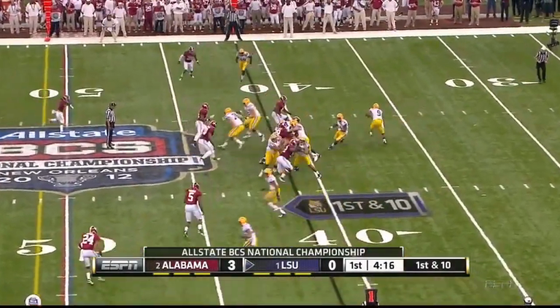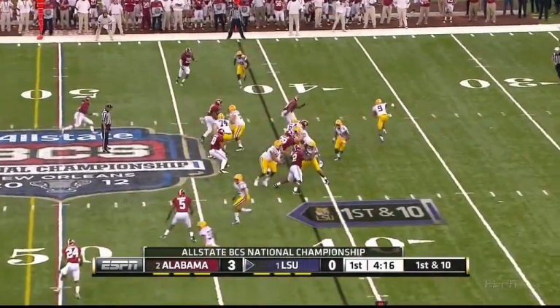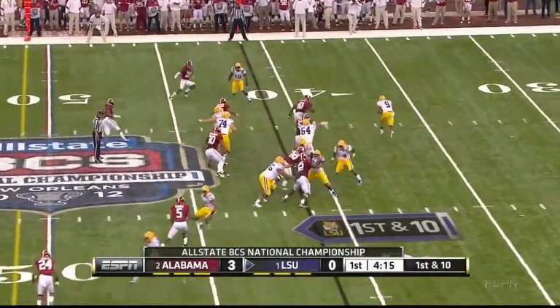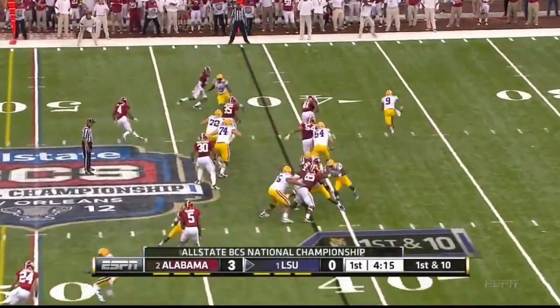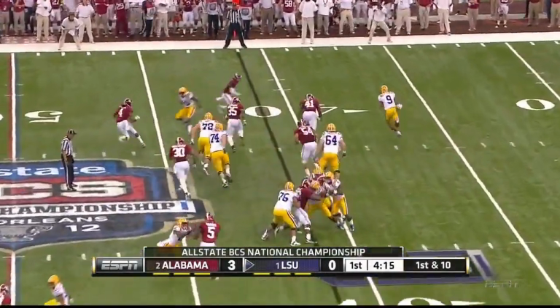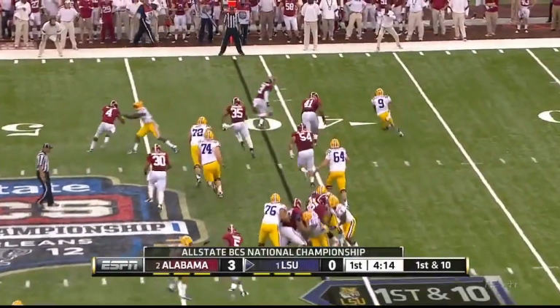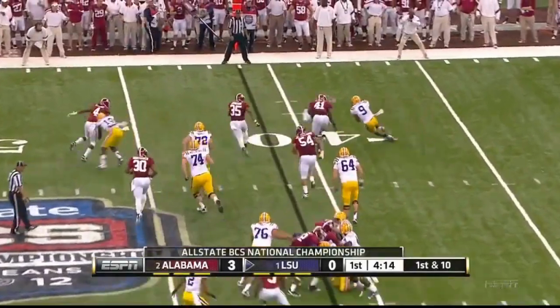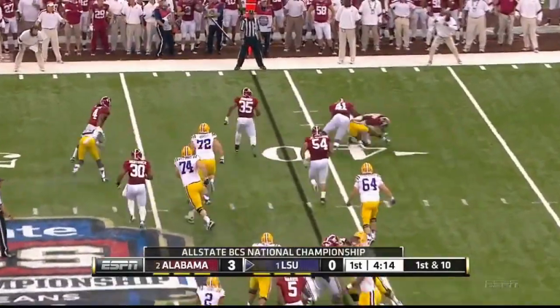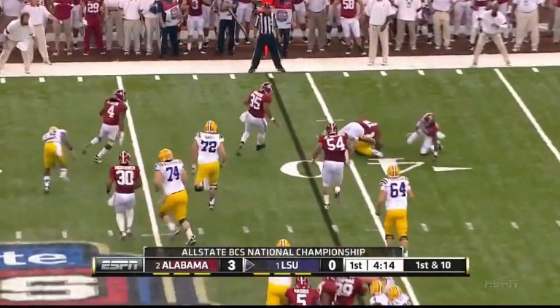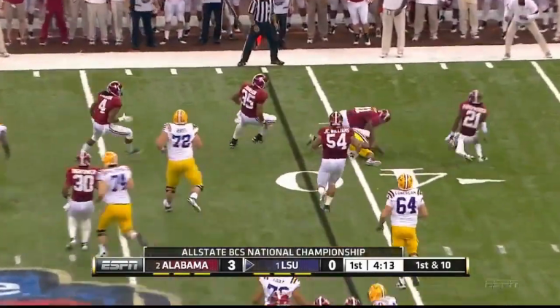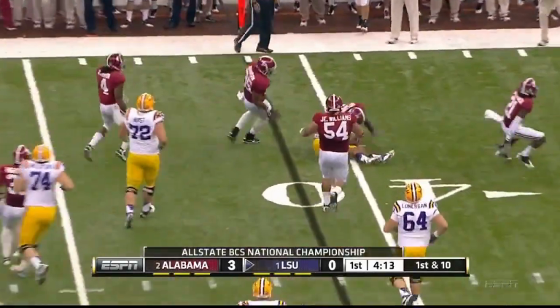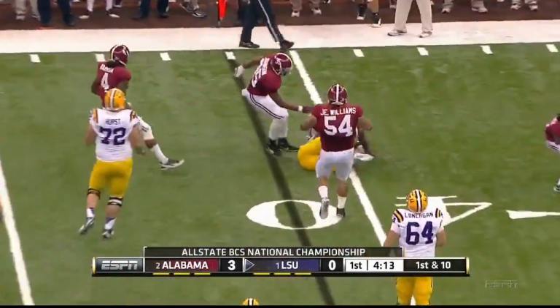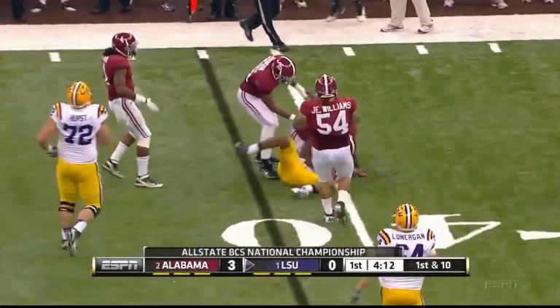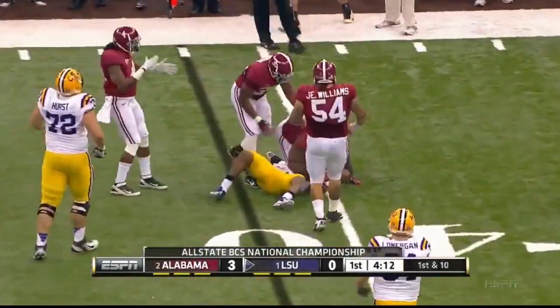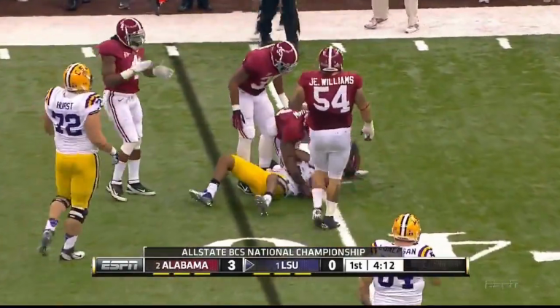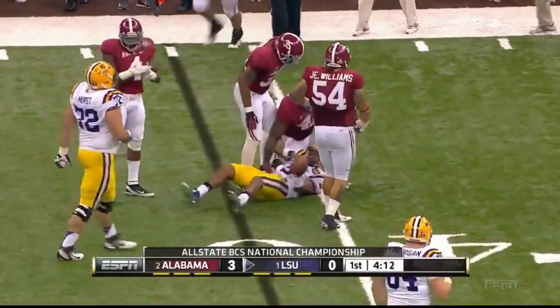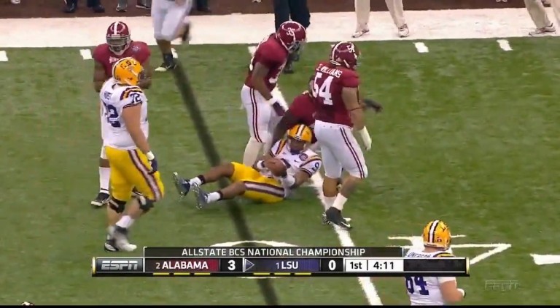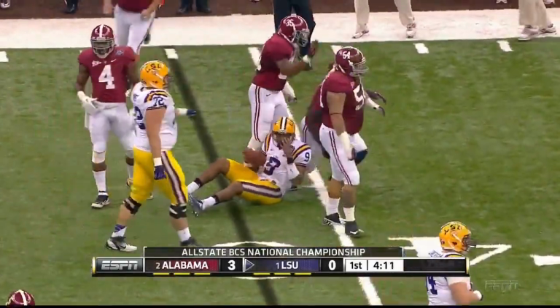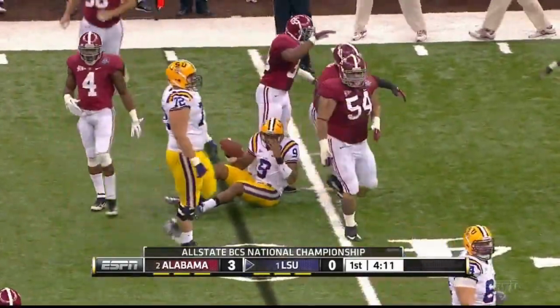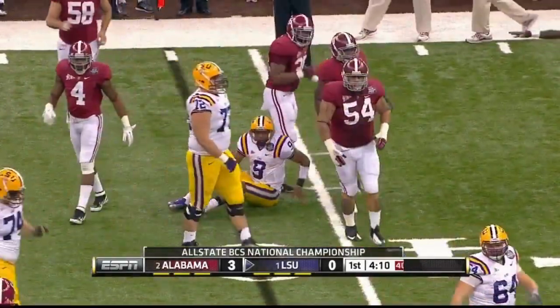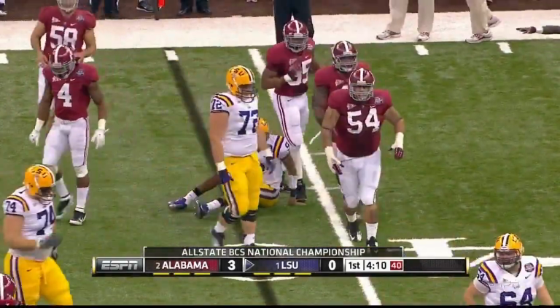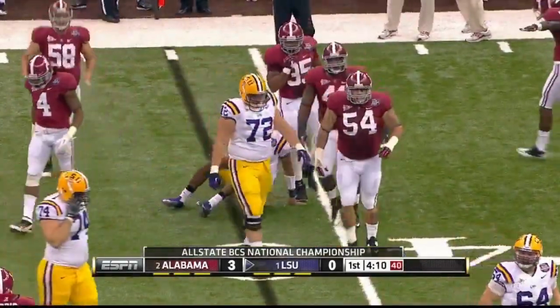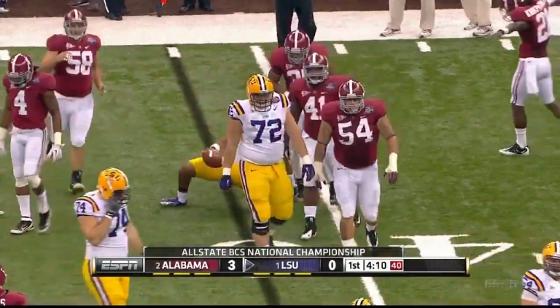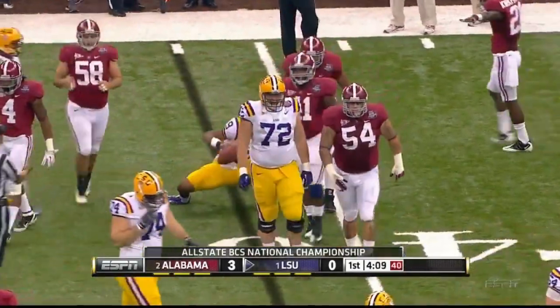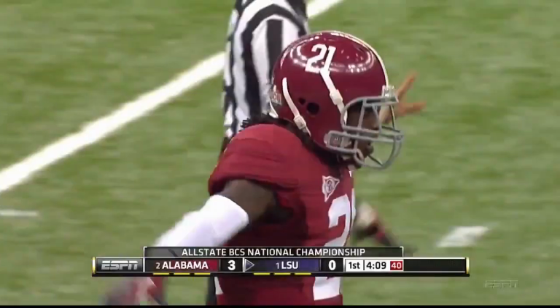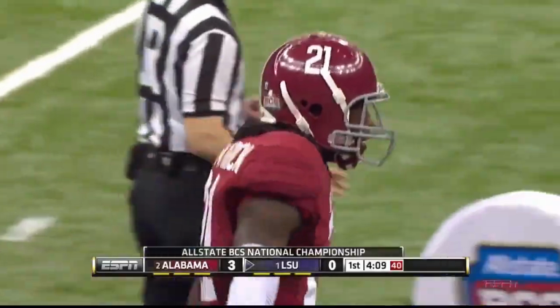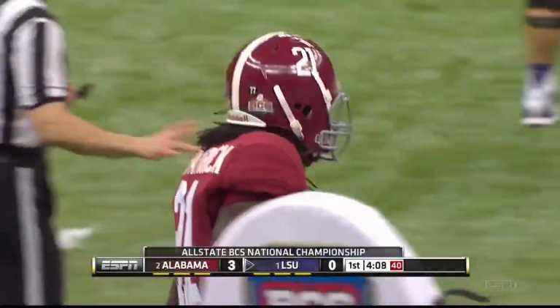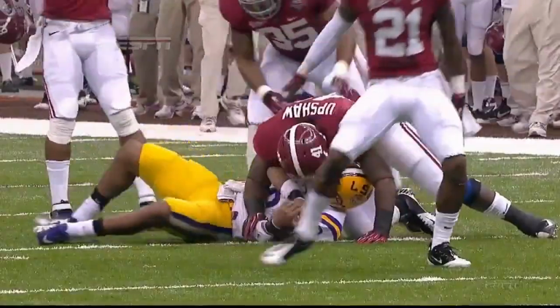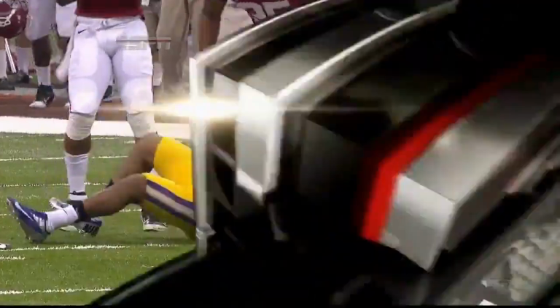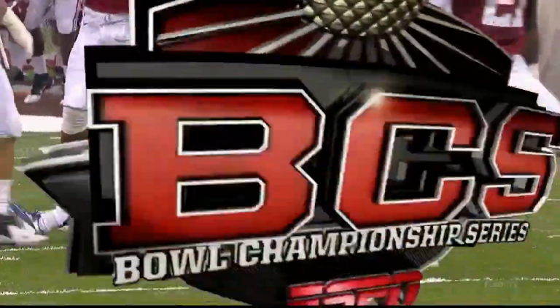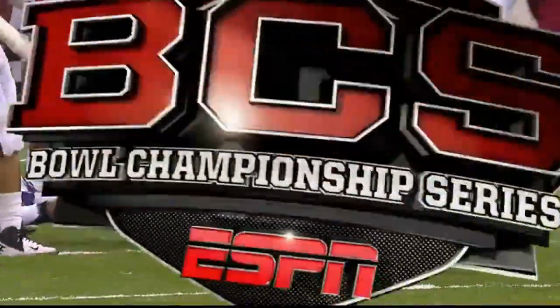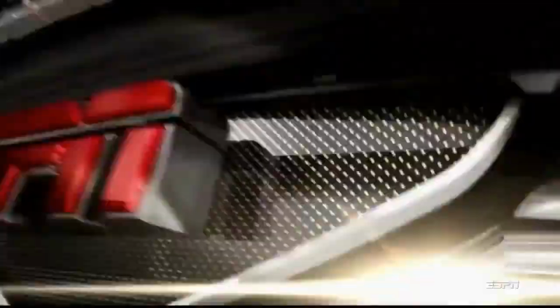Trying to get him to not think as much and just play the game. Trying to pick it up on a read — nothing doing. And that was Kirkpatrick there to make the play.